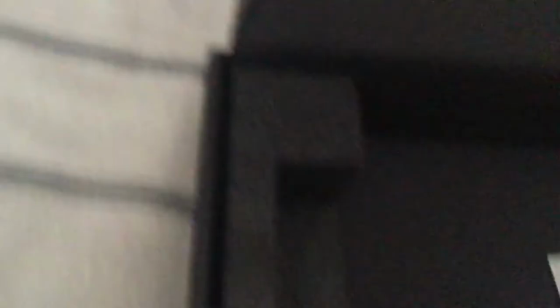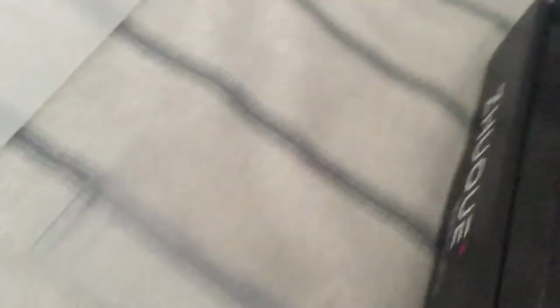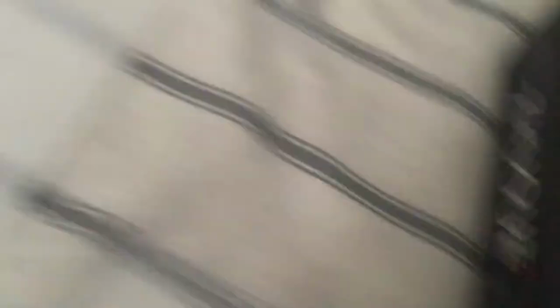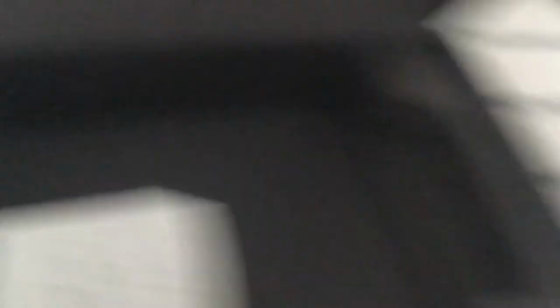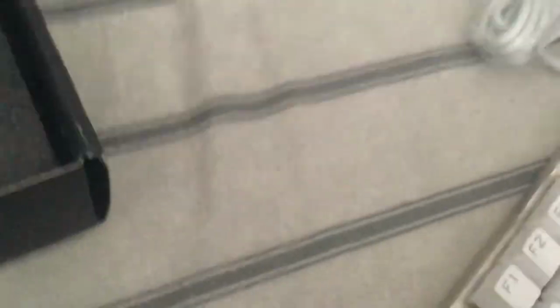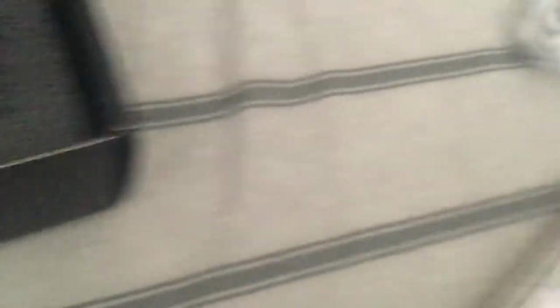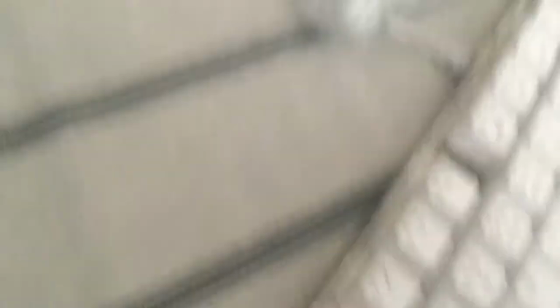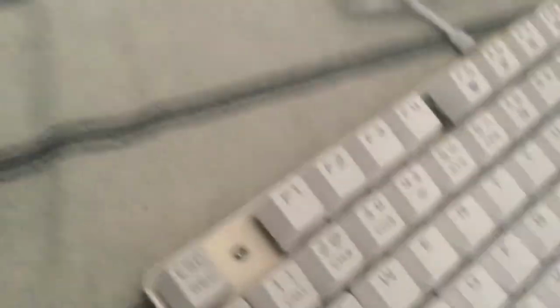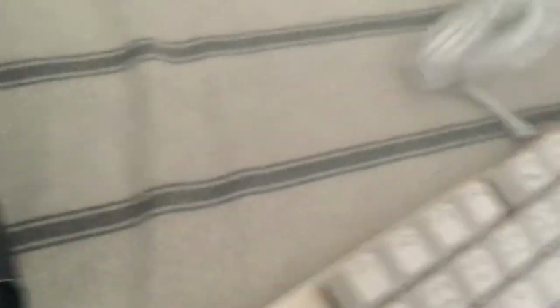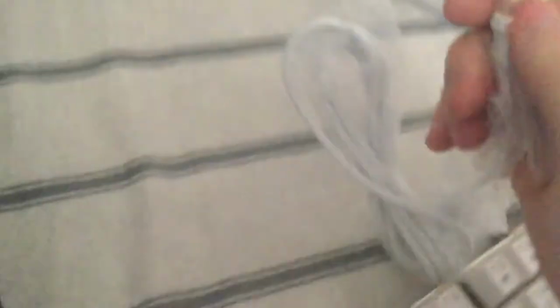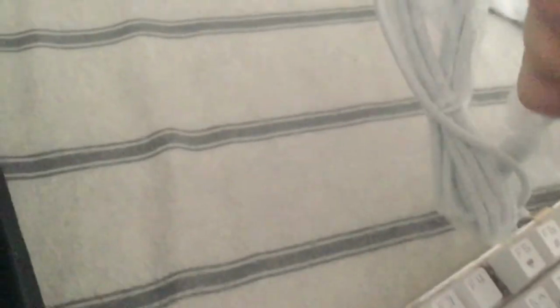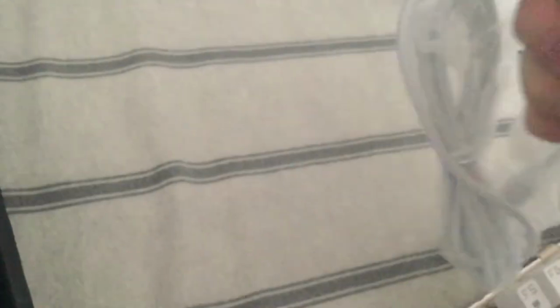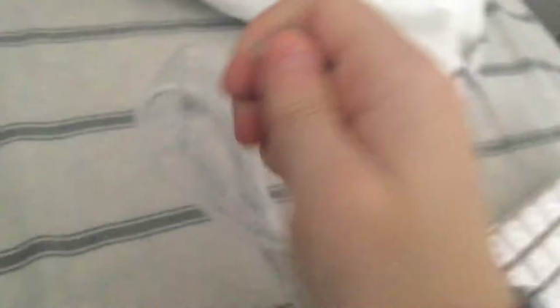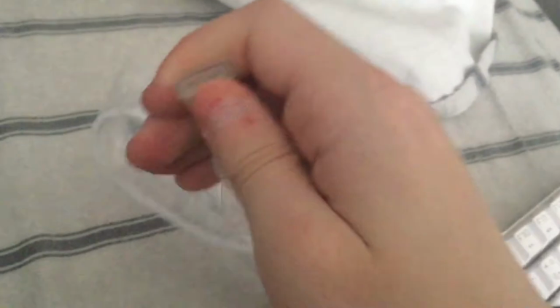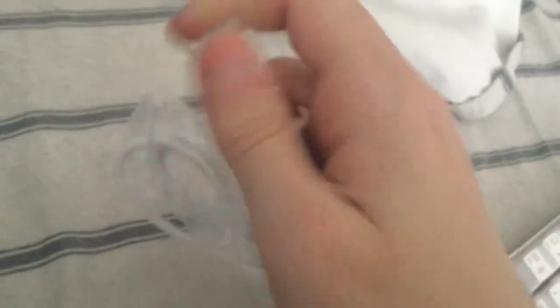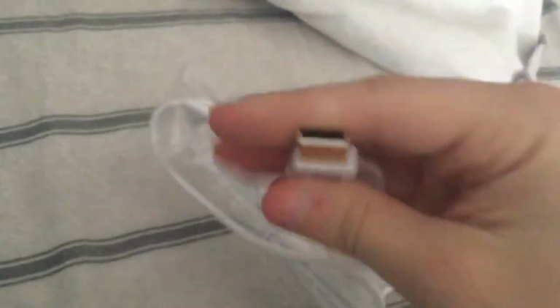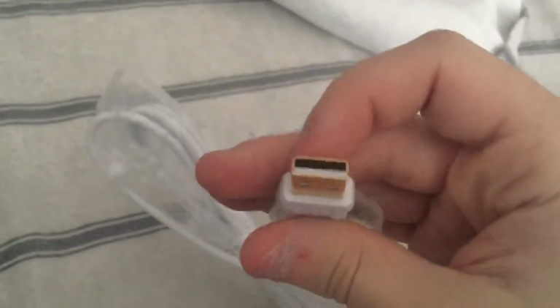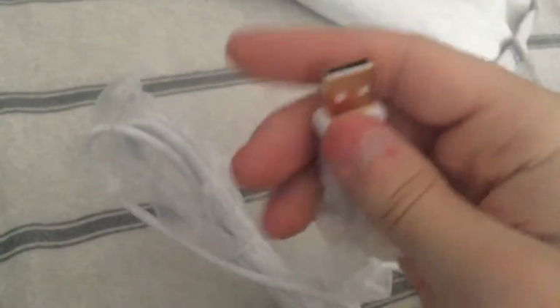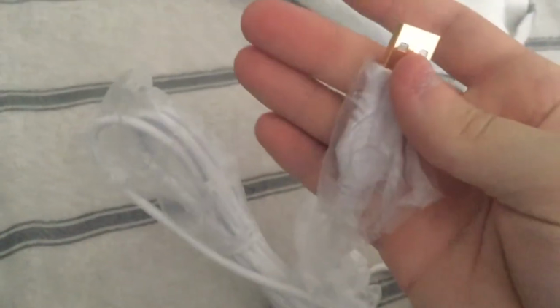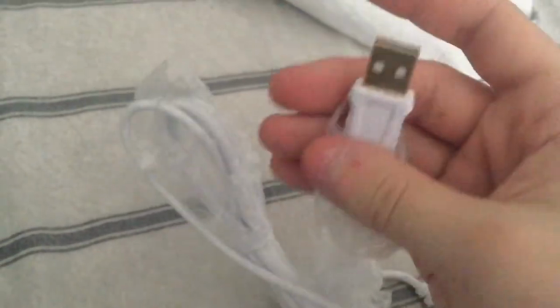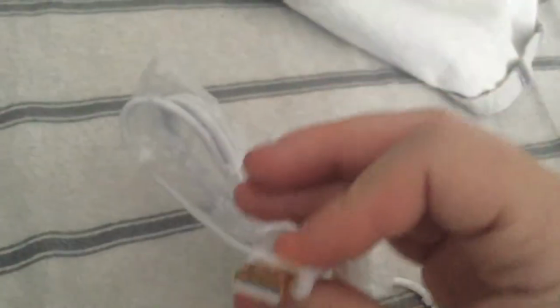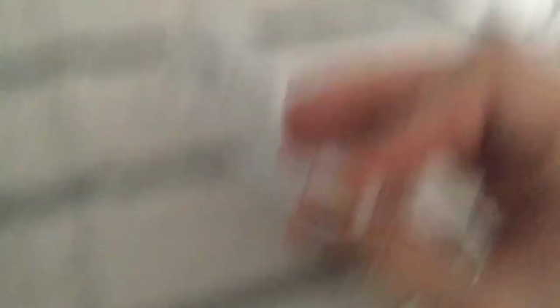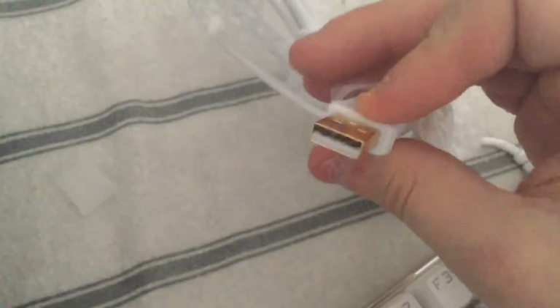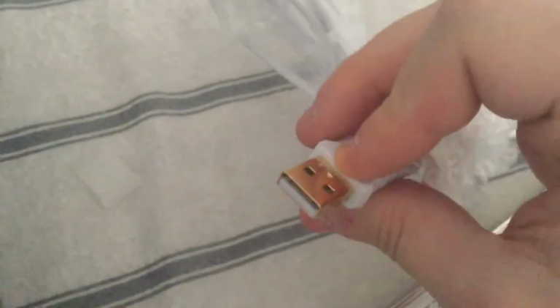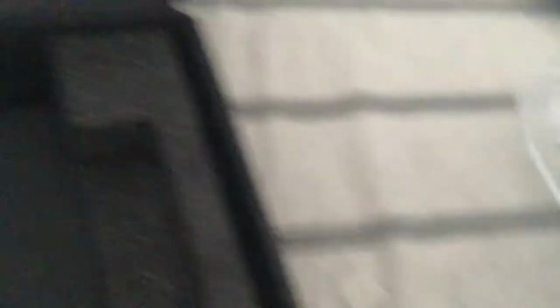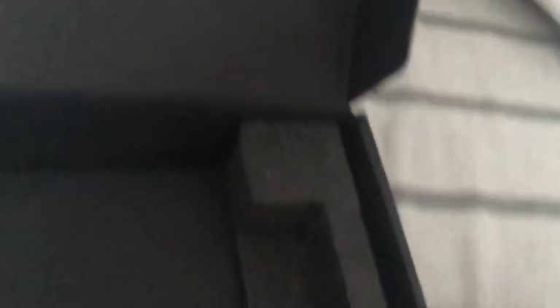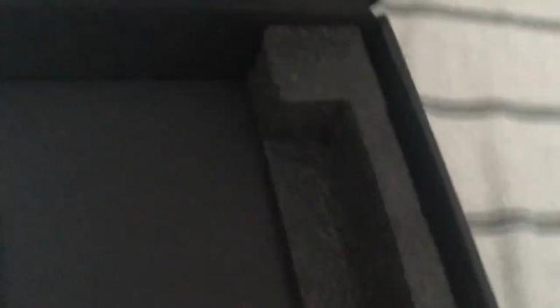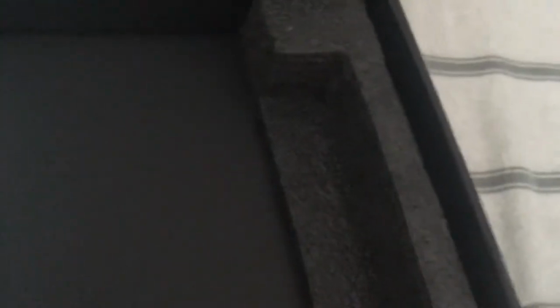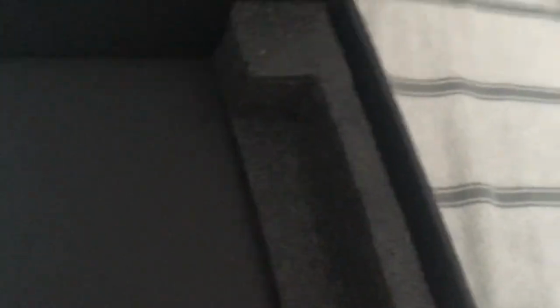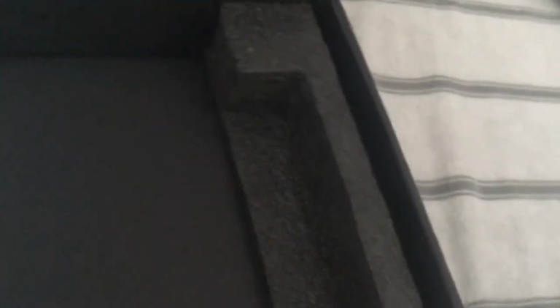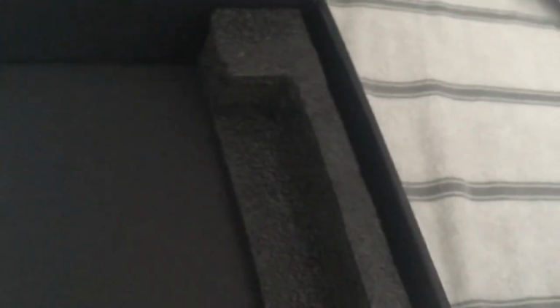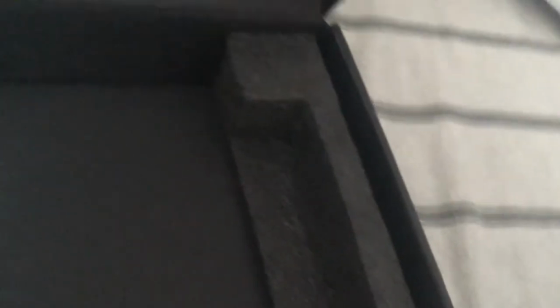Let's put the tool over here. We've got a nice golden USB — probably 2.0. Yeah, 2.0. That's still cool though, that's all we need.